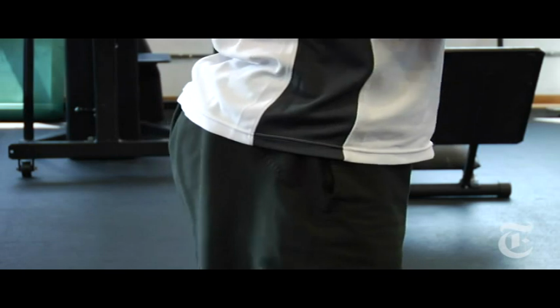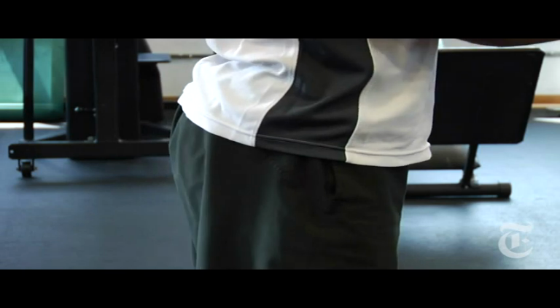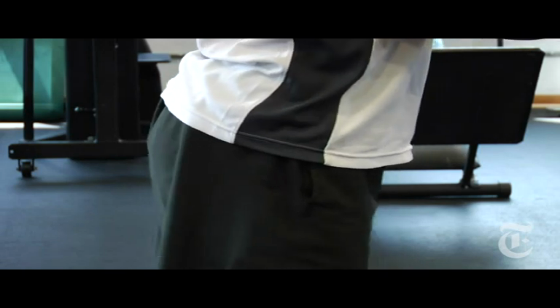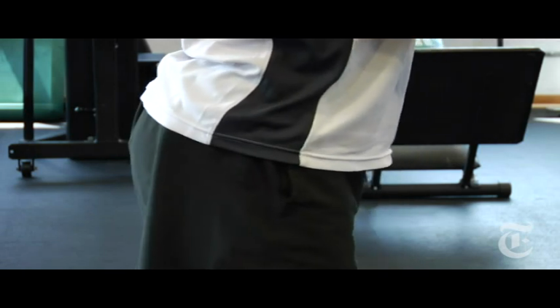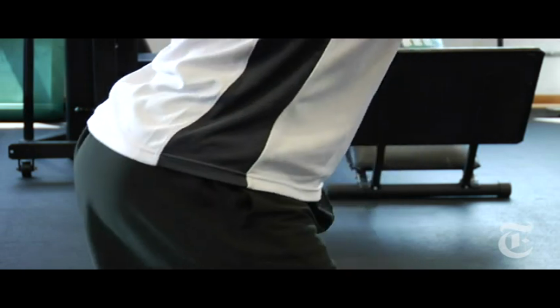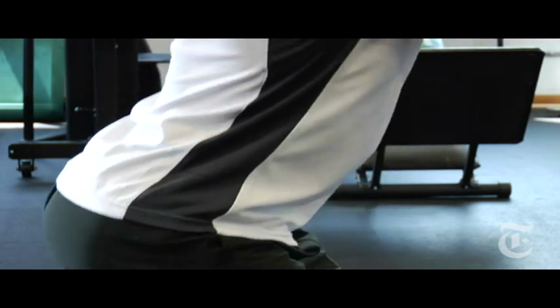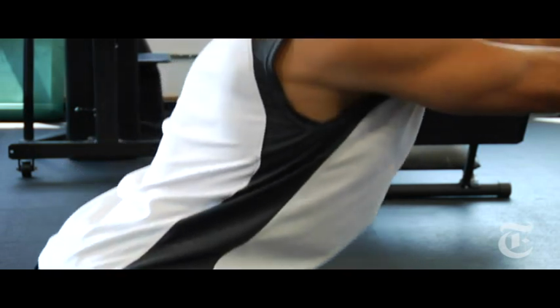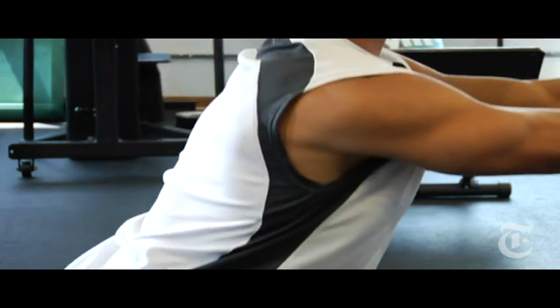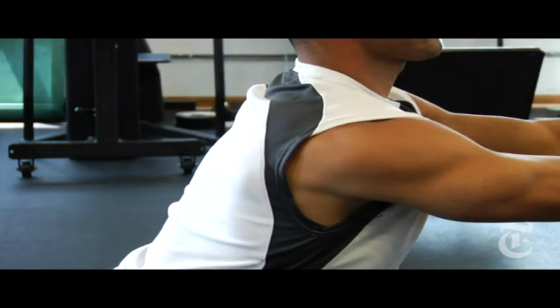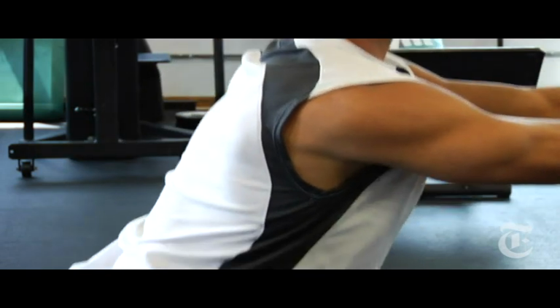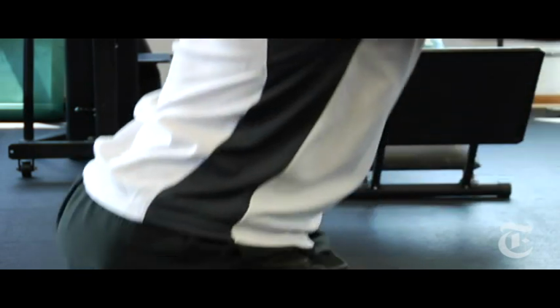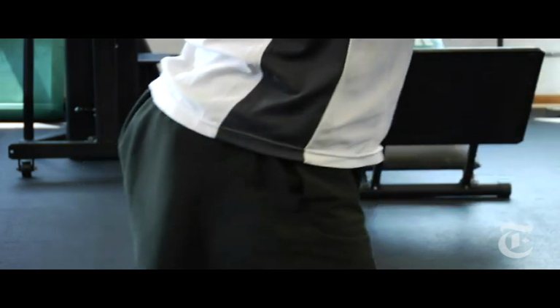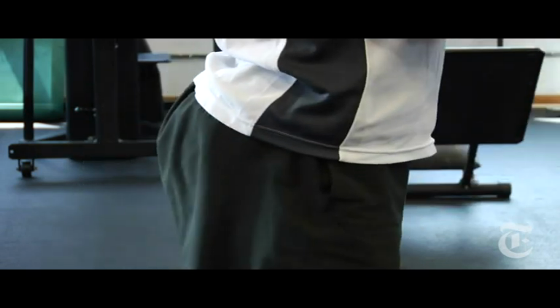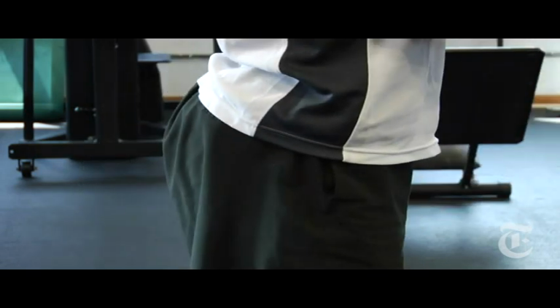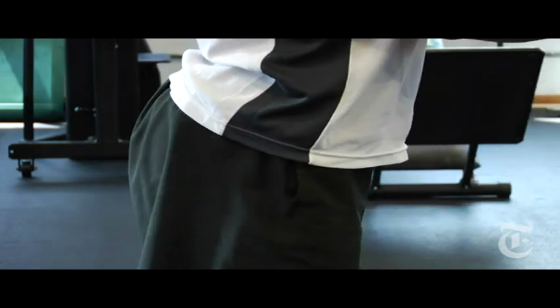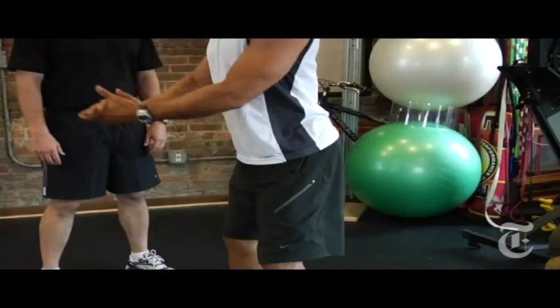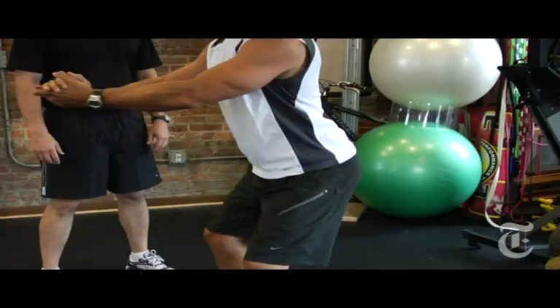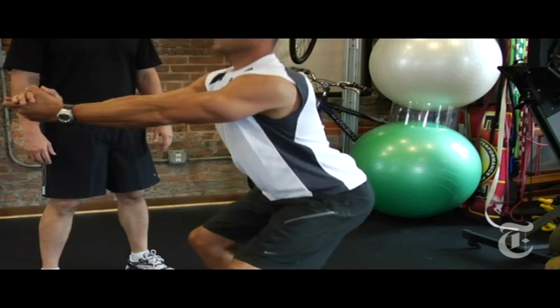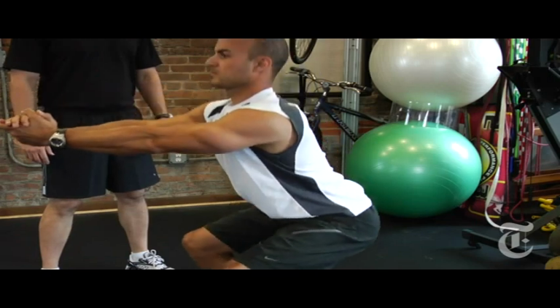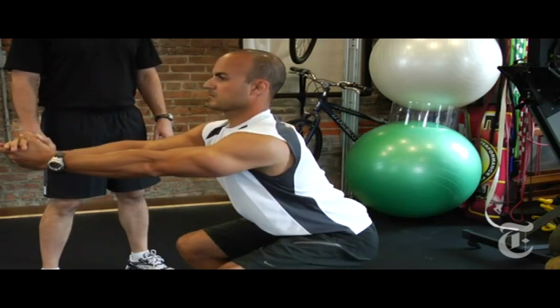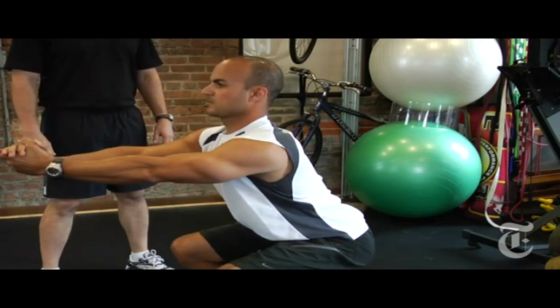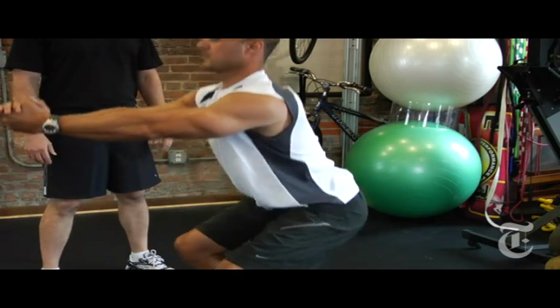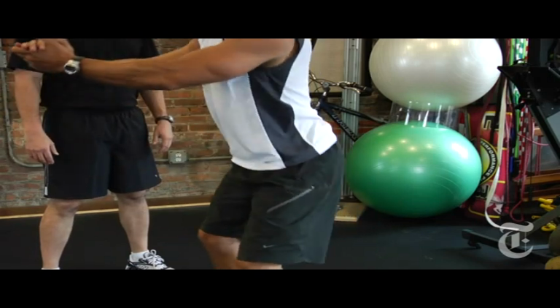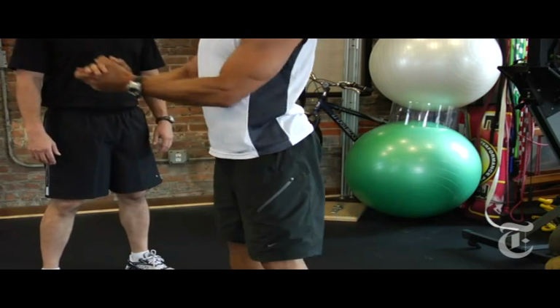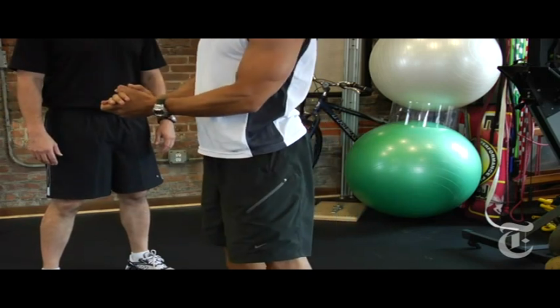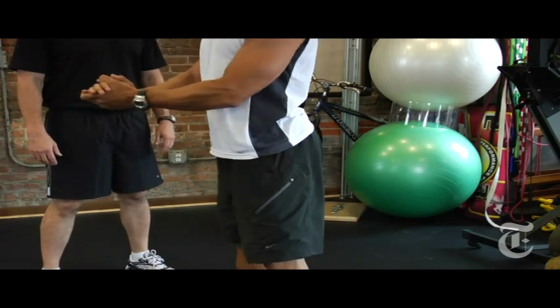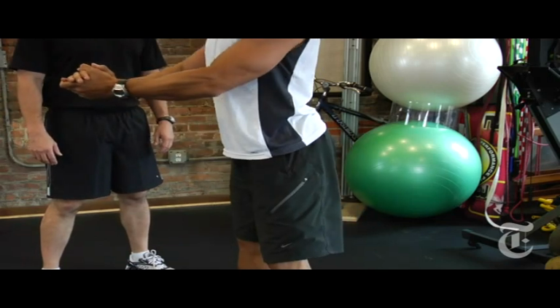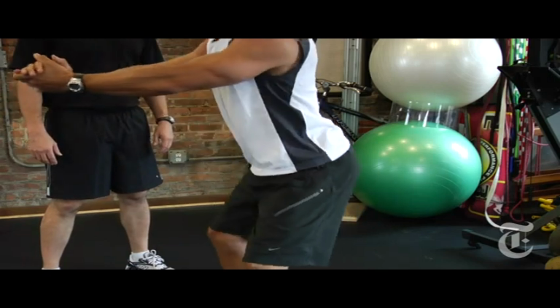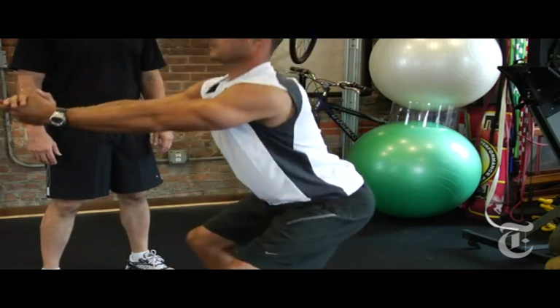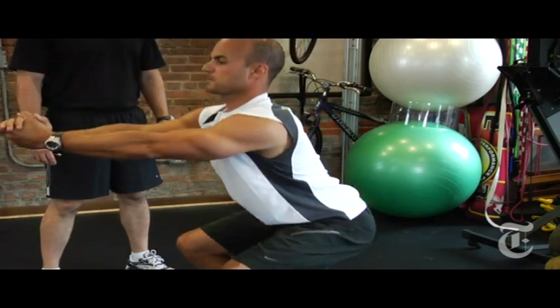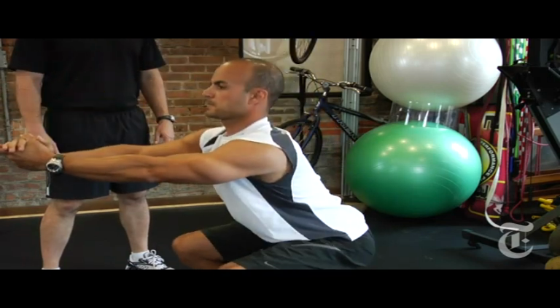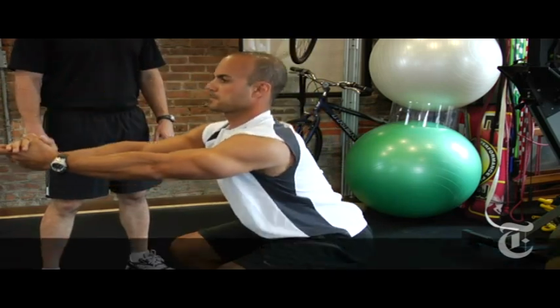What we want are his hips going back, hinging backwards, keeping that knee from going forward over the toe, pushing through his heels so he engages those quads and his glutes.